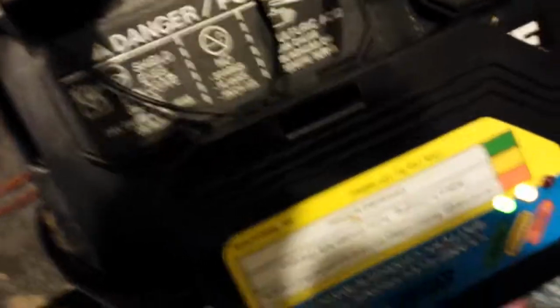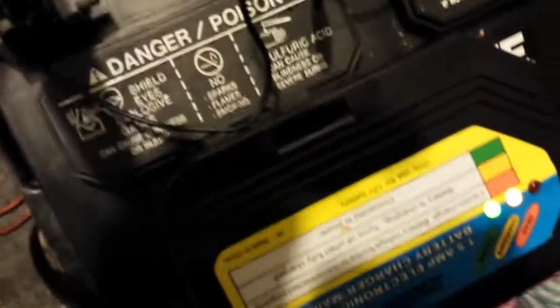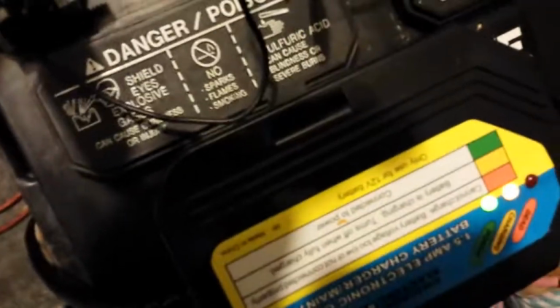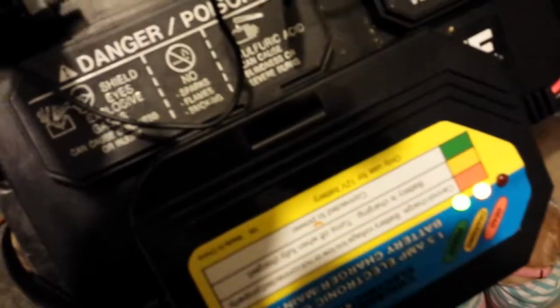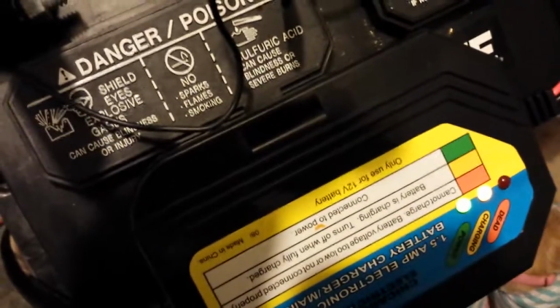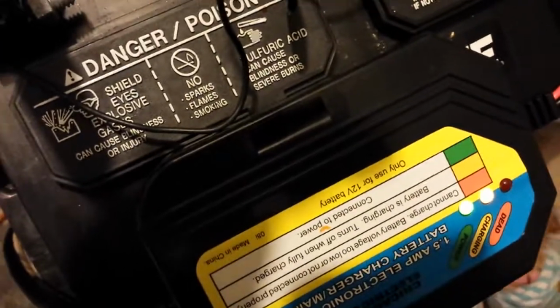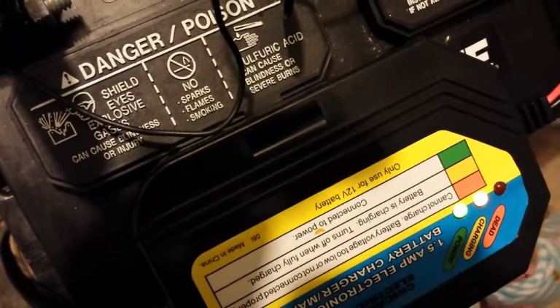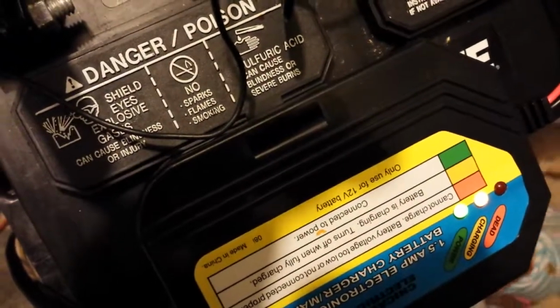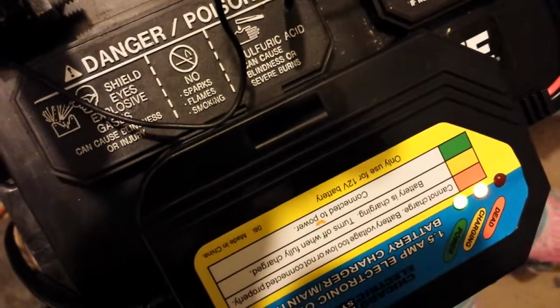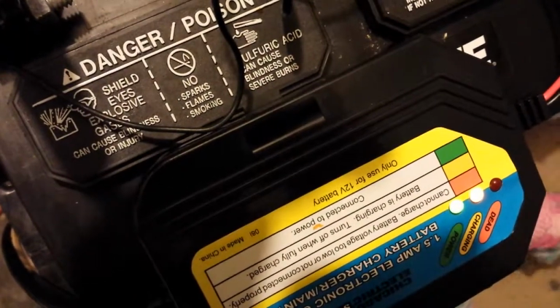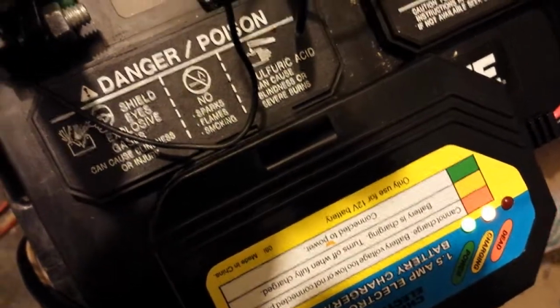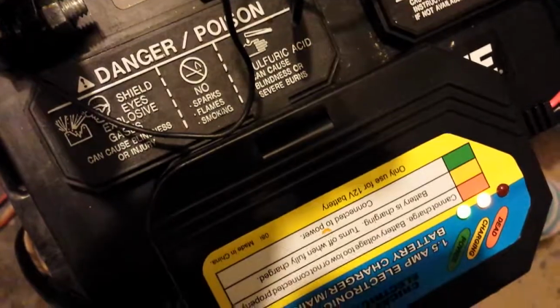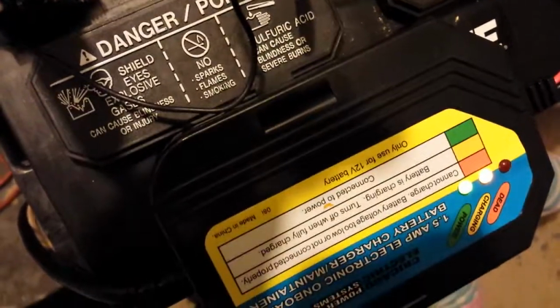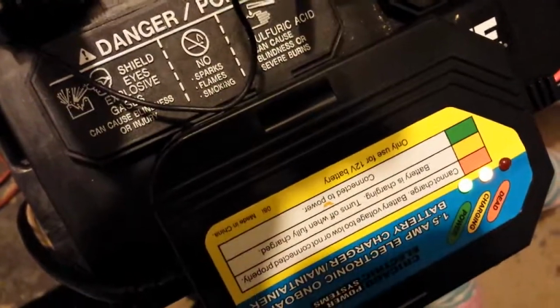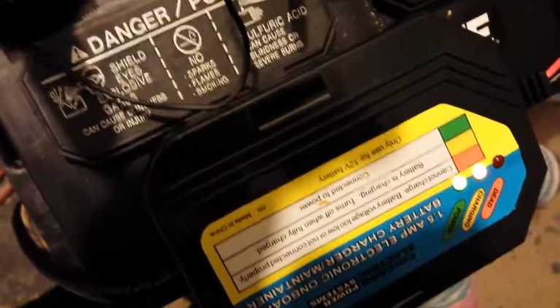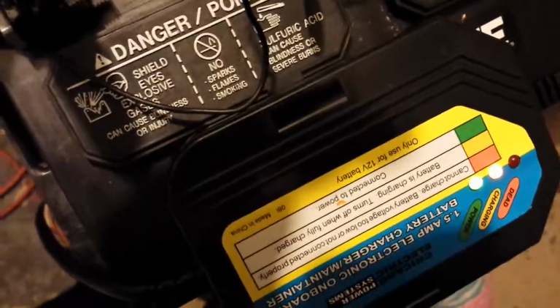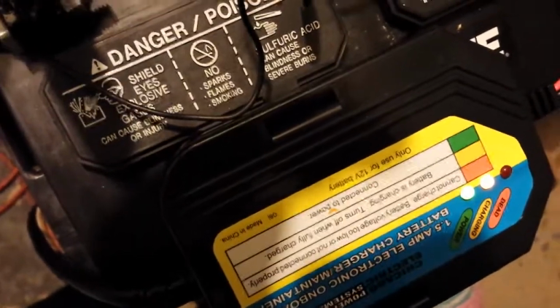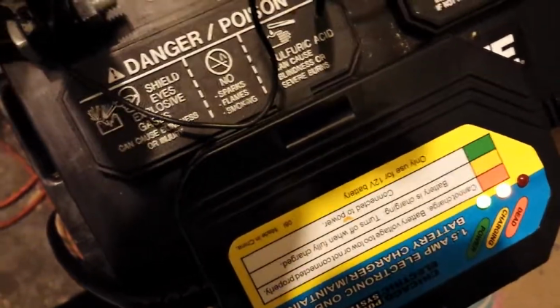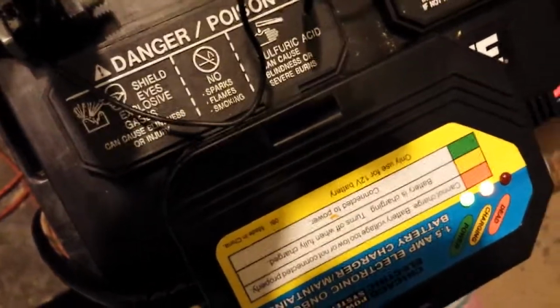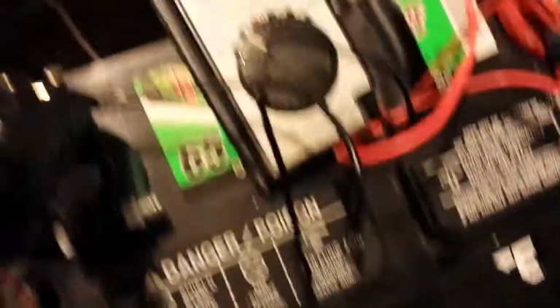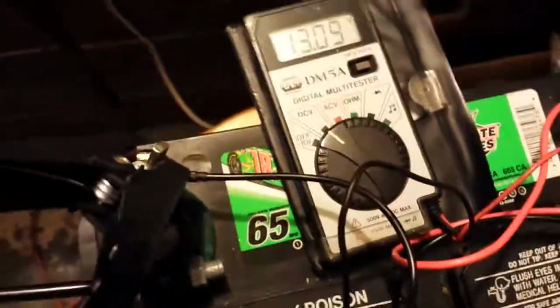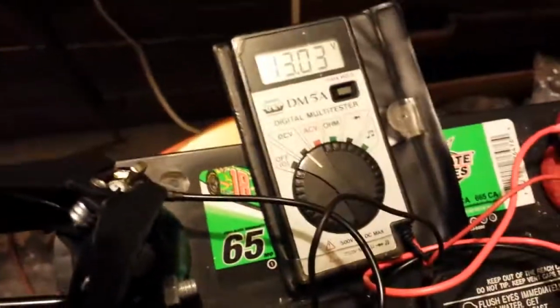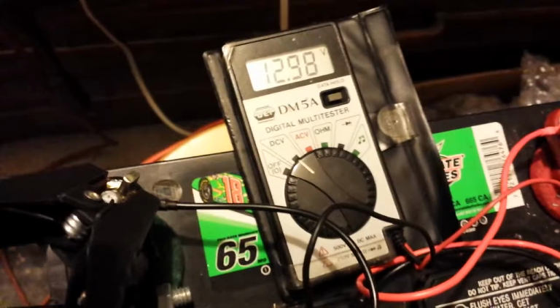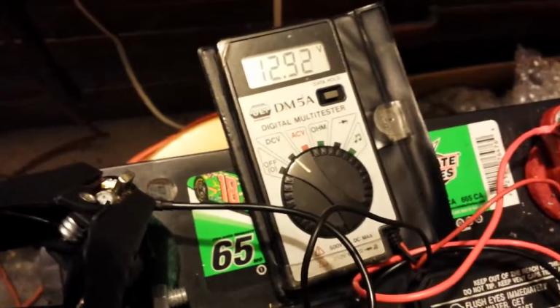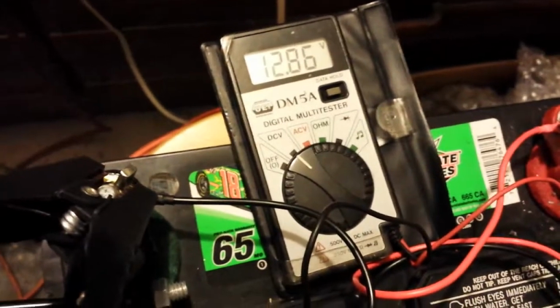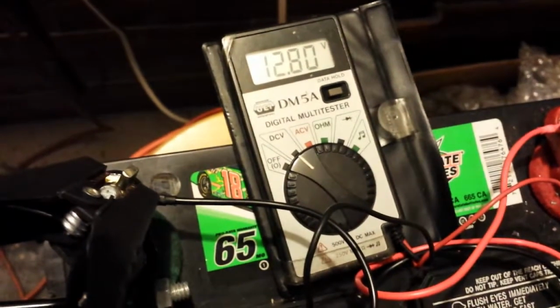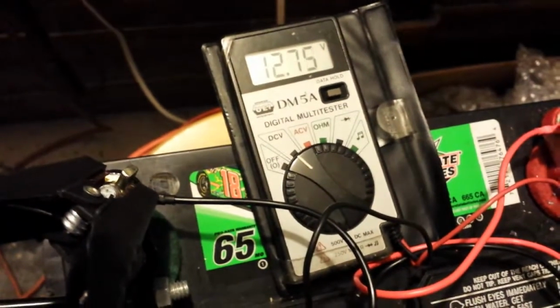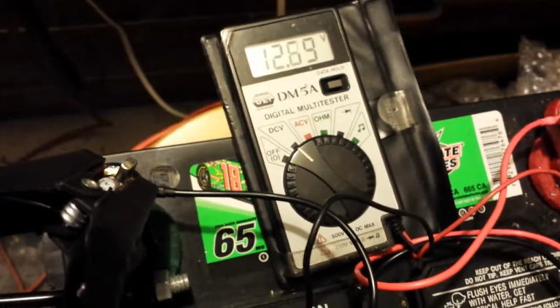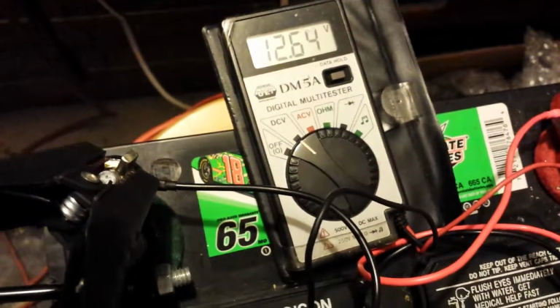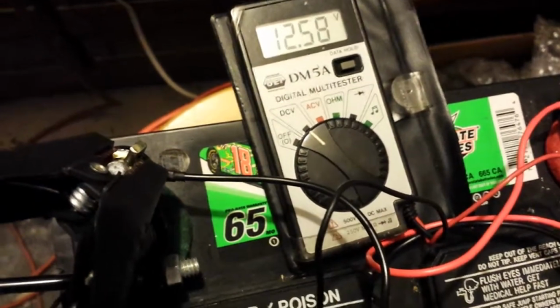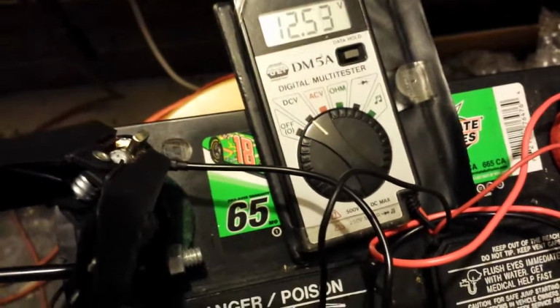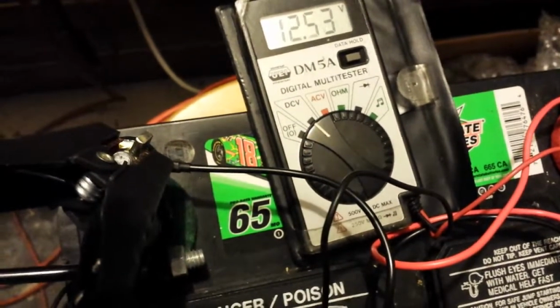And bam — 1.5 amp. The tender is now charging, showing charging status, so seems to be okay for now.